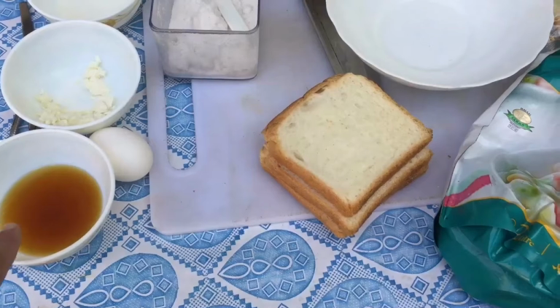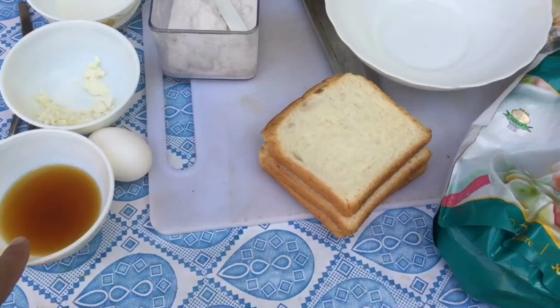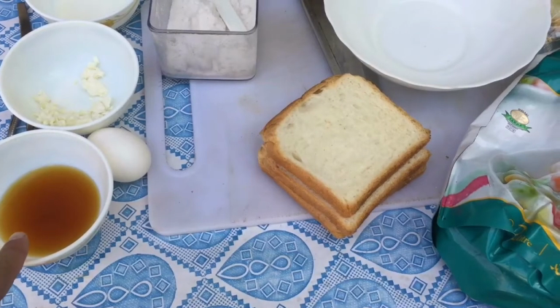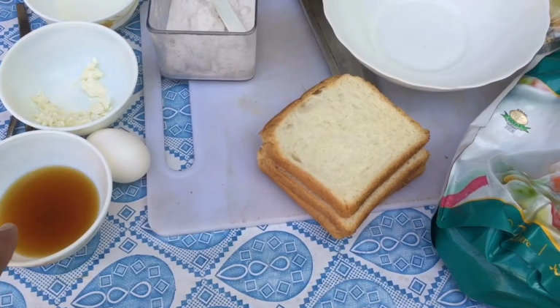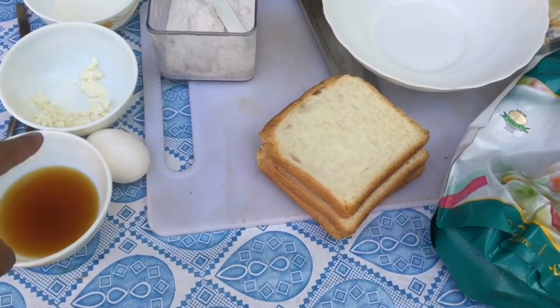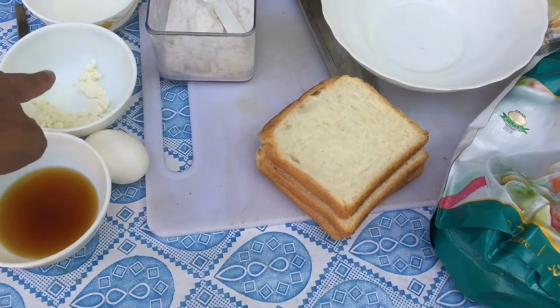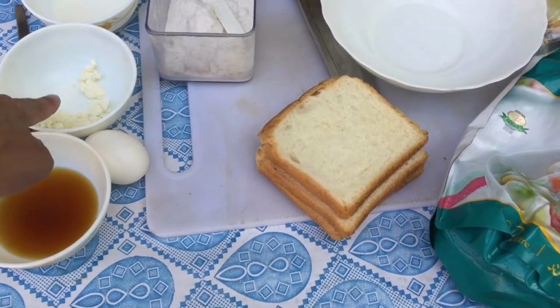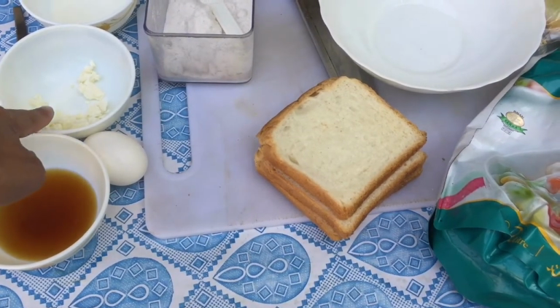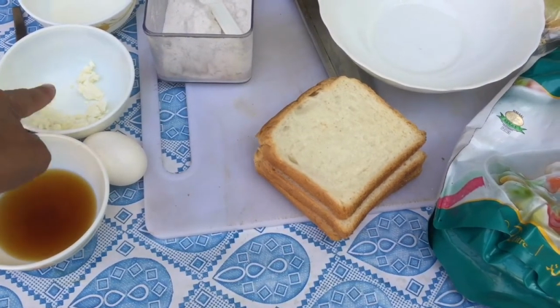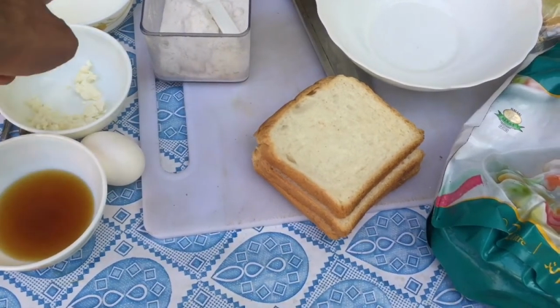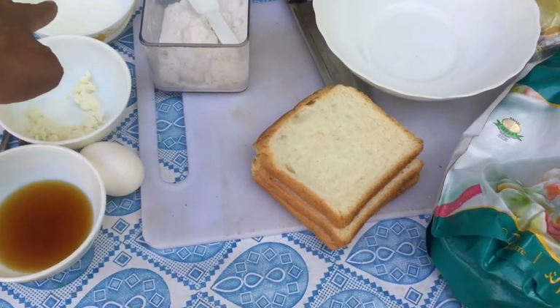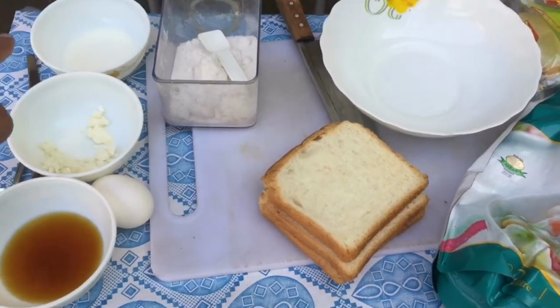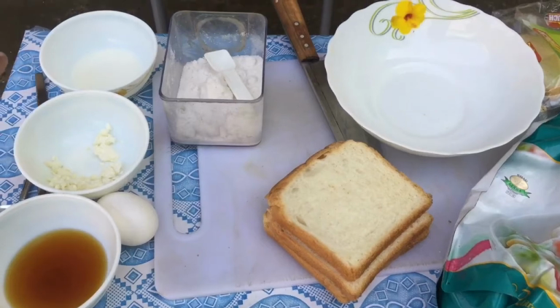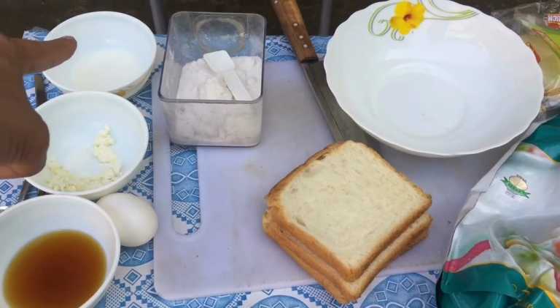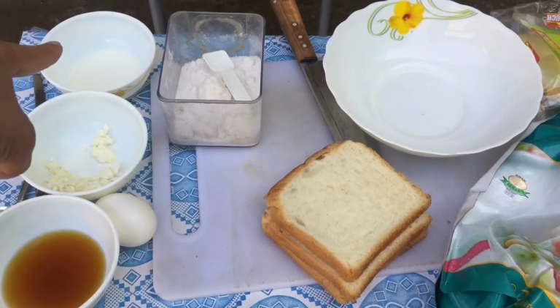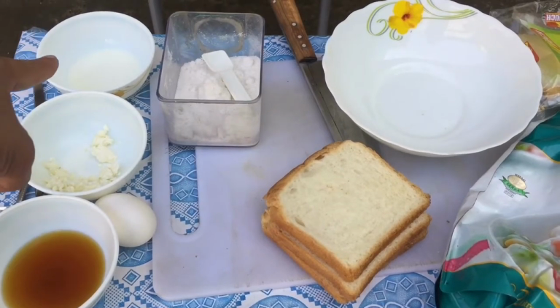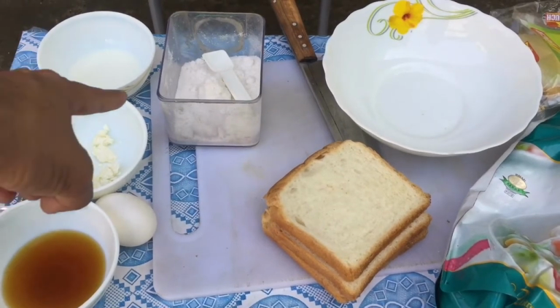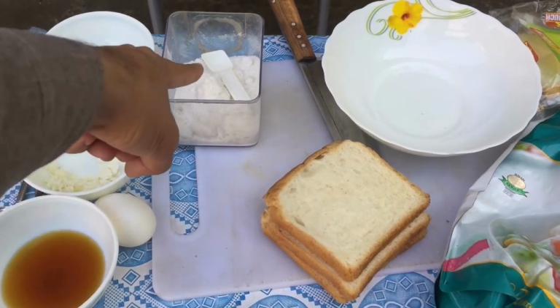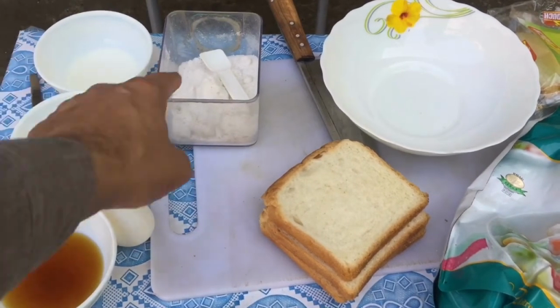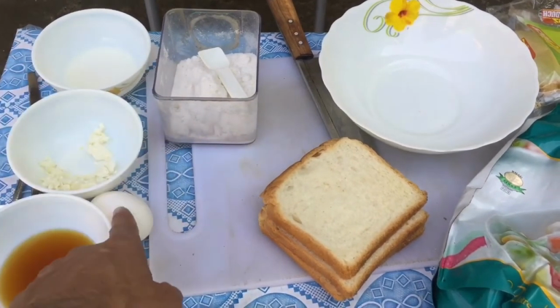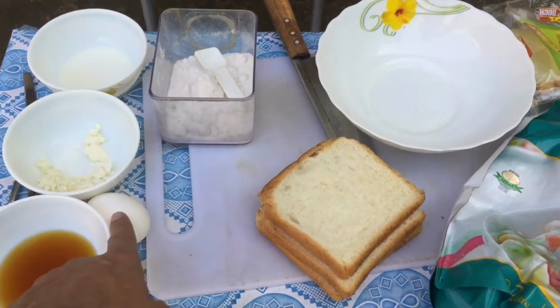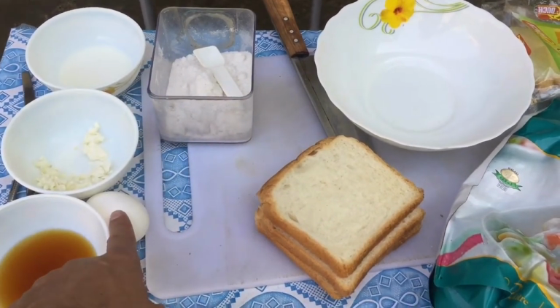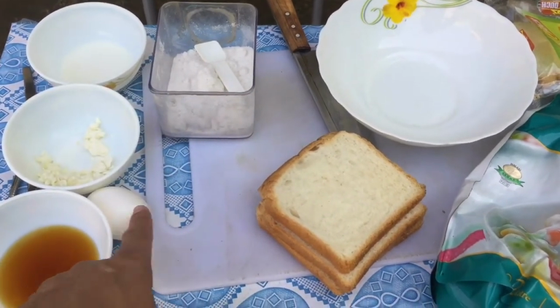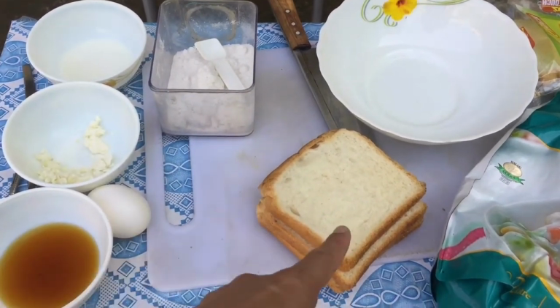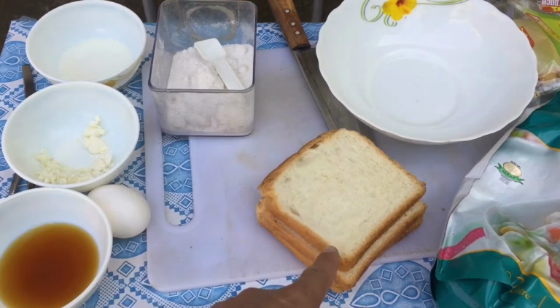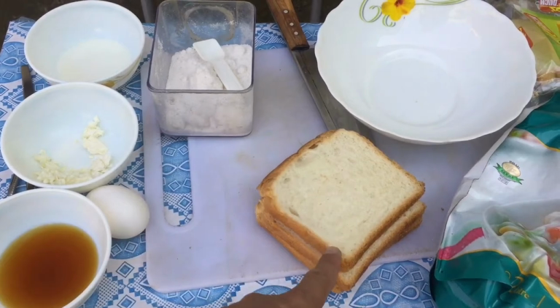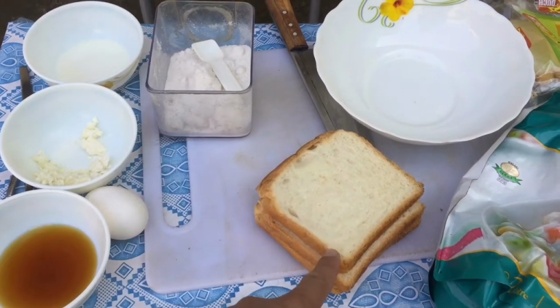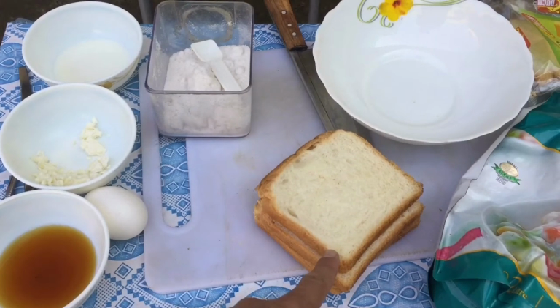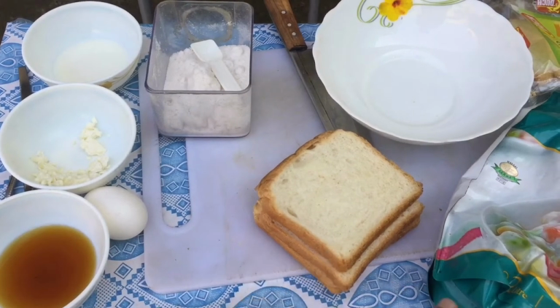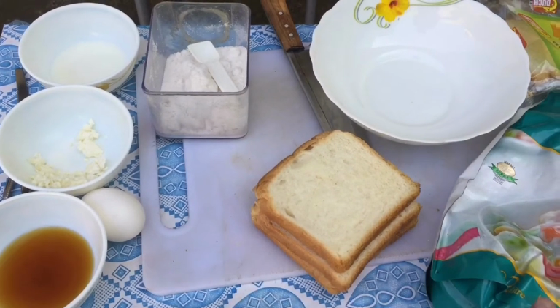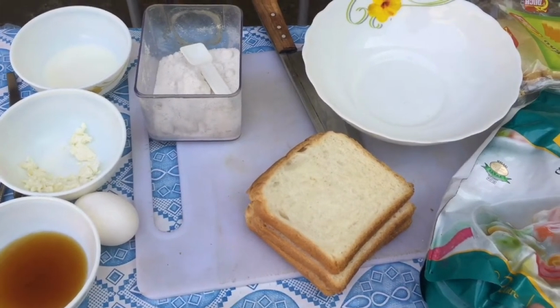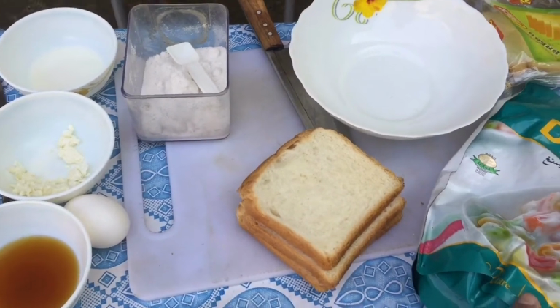Honey, Cheese, Milk, Salt, Egg, Three Slice Bread, Mayonnaise.